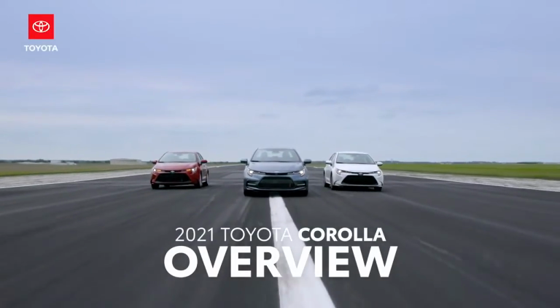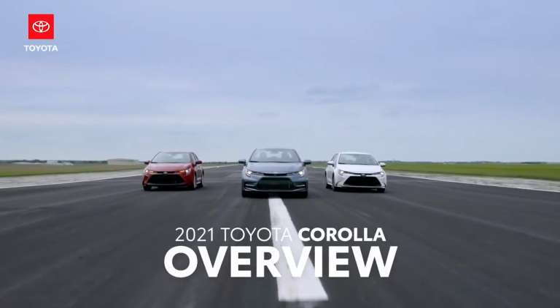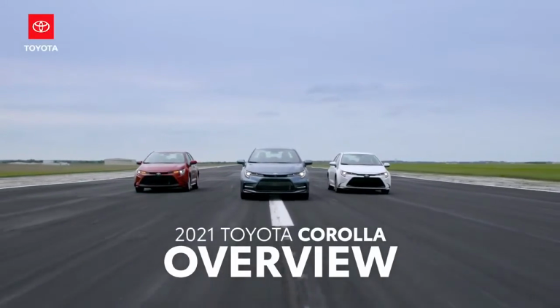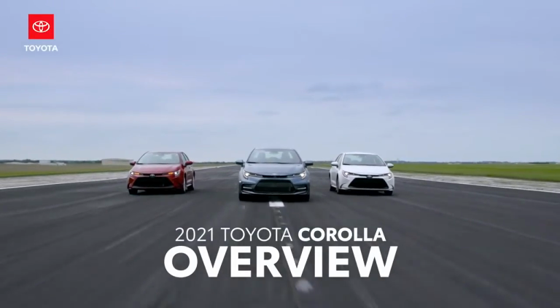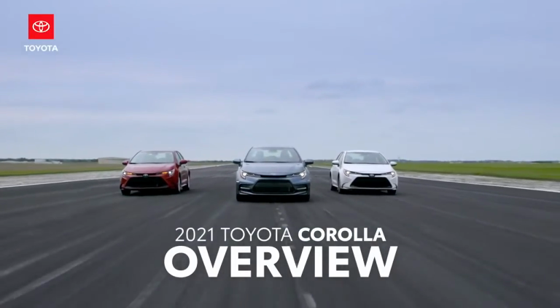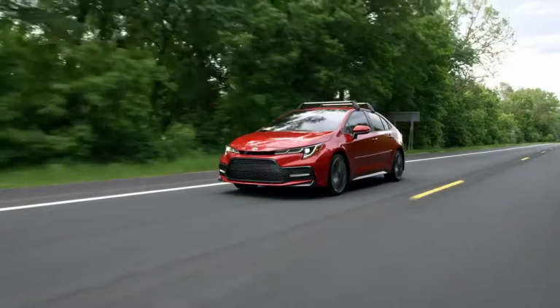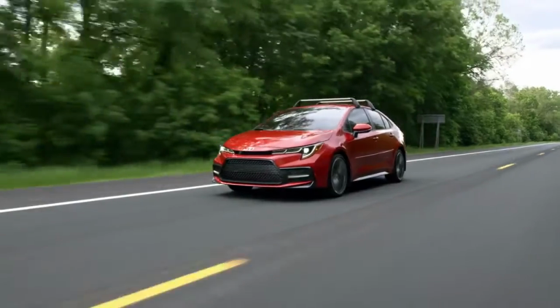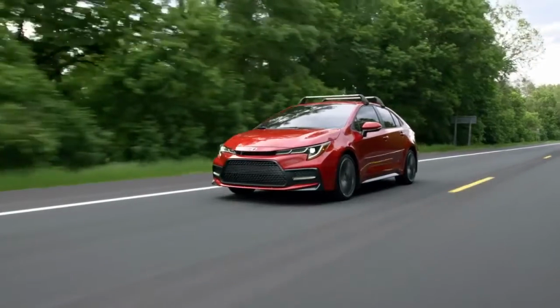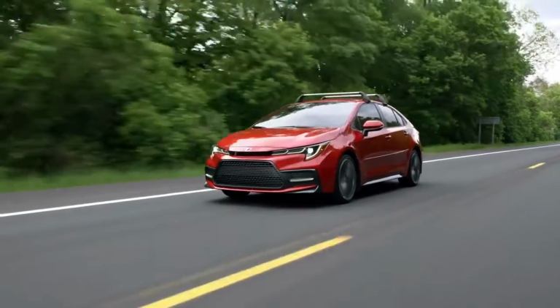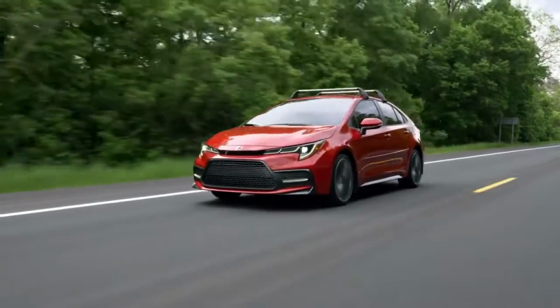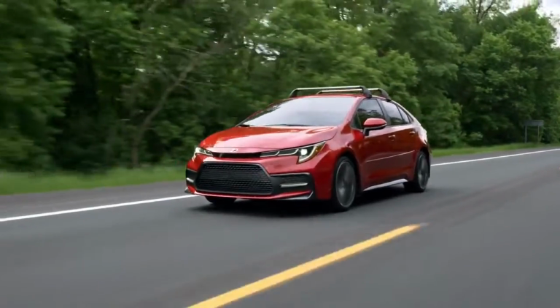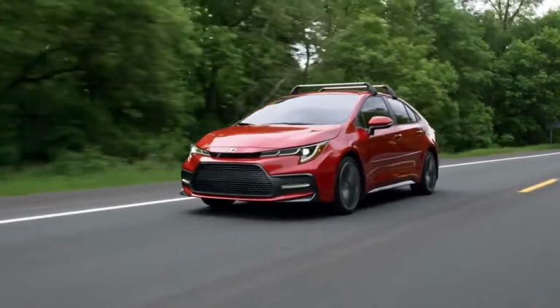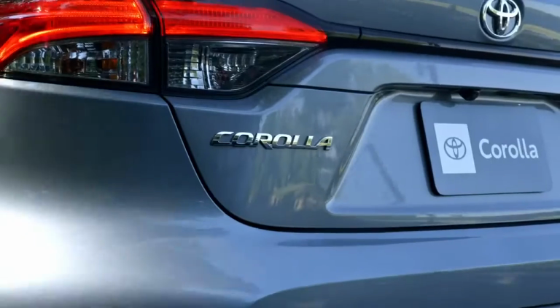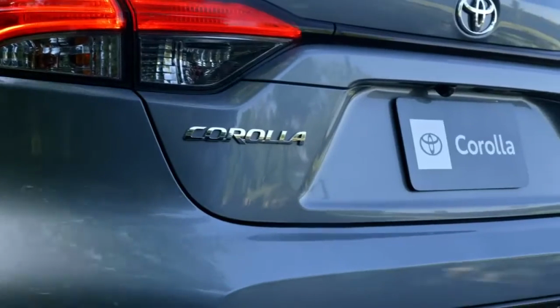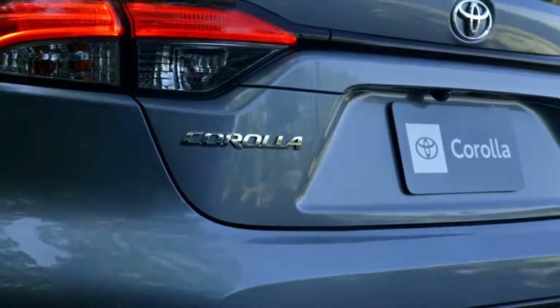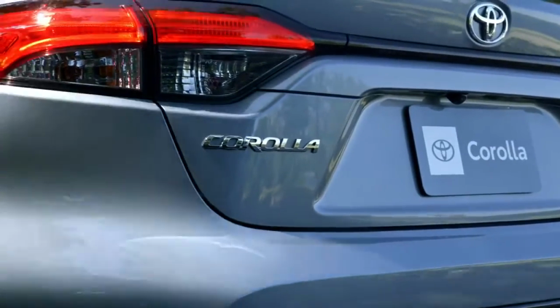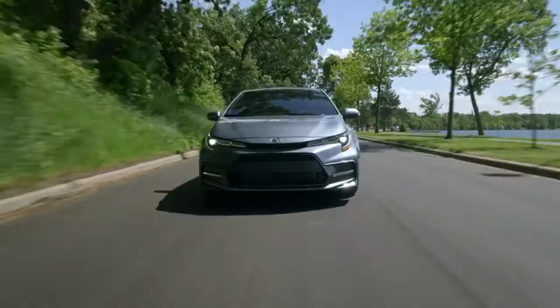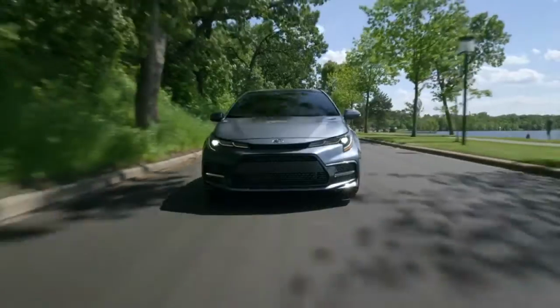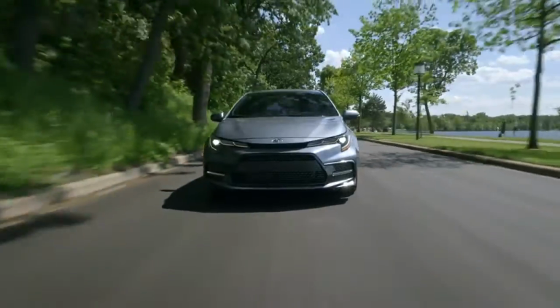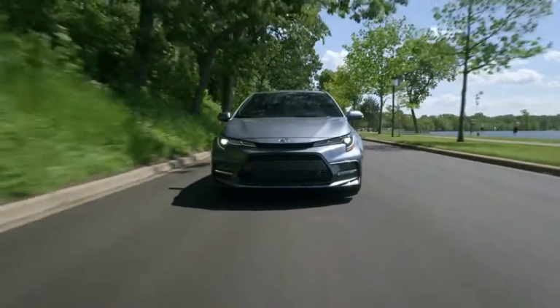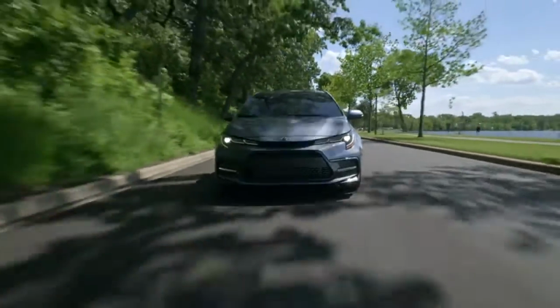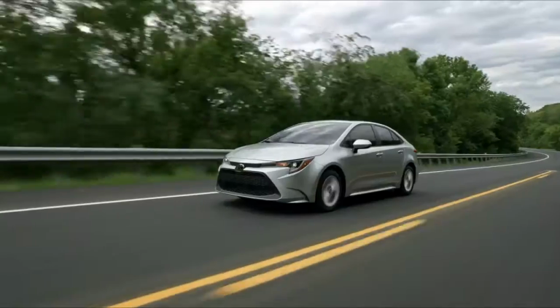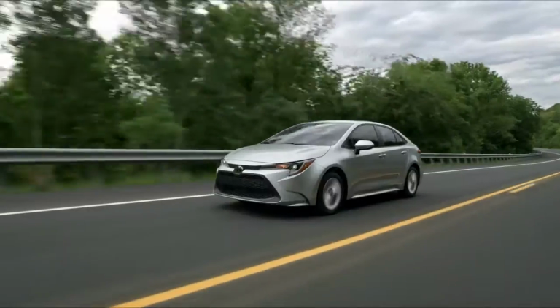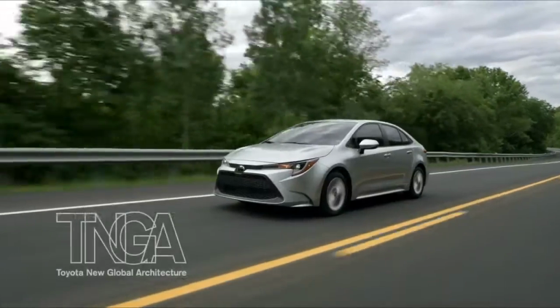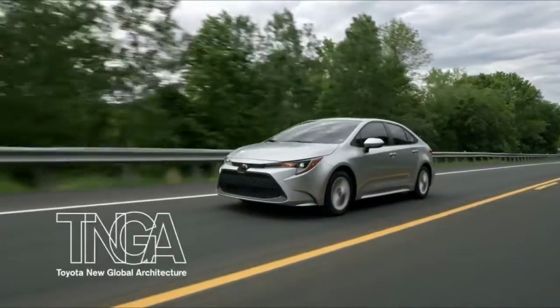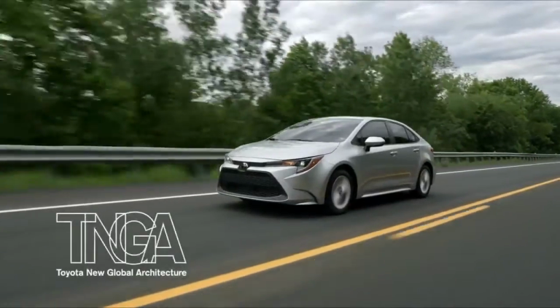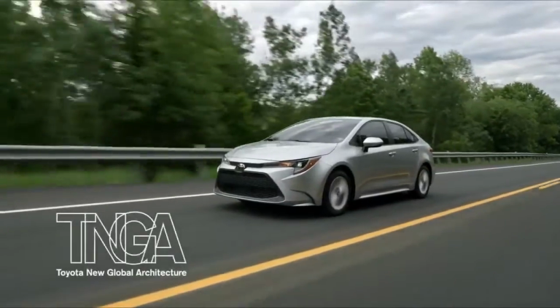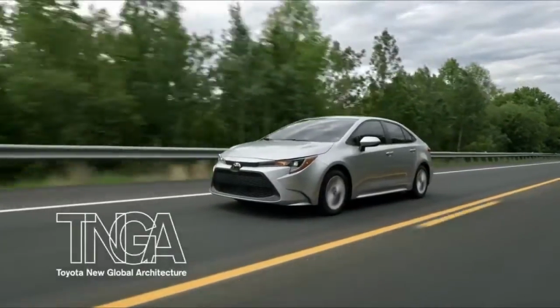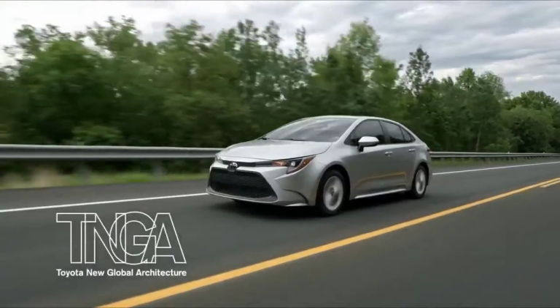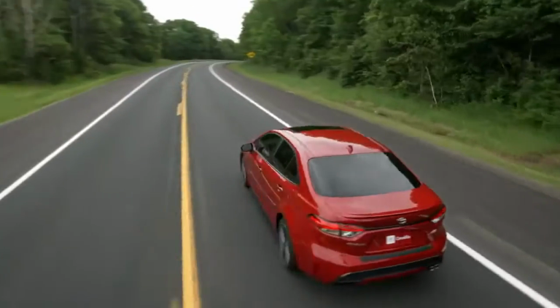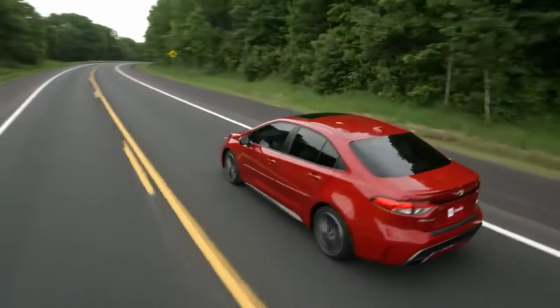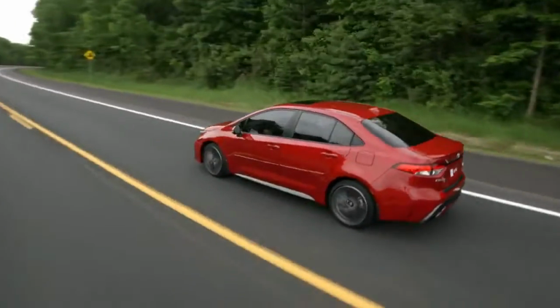This is the Toyota Corolla. Building on over 50 years of sales in the US, Corolla has taken a sharp turn toward the future with this latest generation. With its proven TNGA platform, the 12th generation Corolla's fun-to-drive character is in full effect.